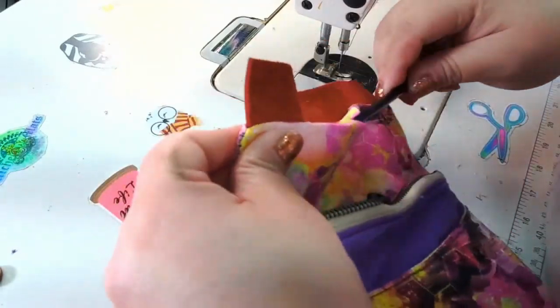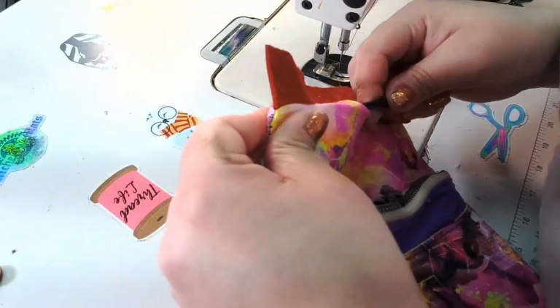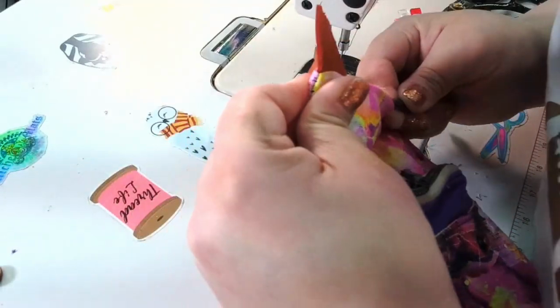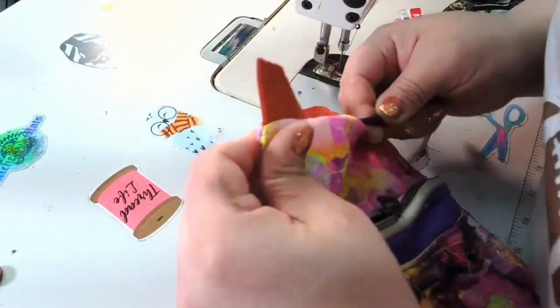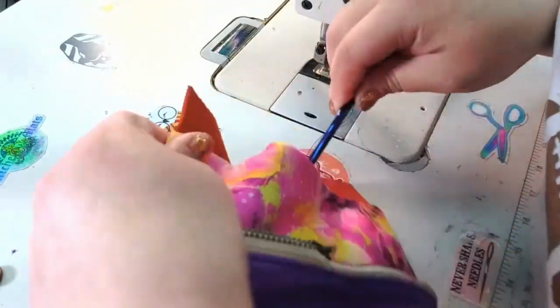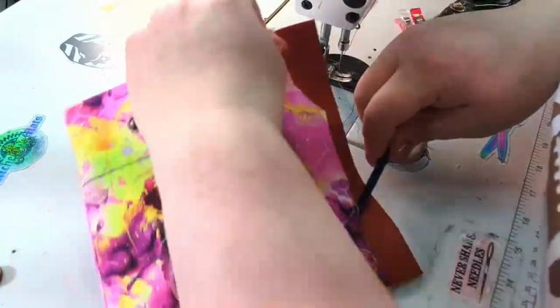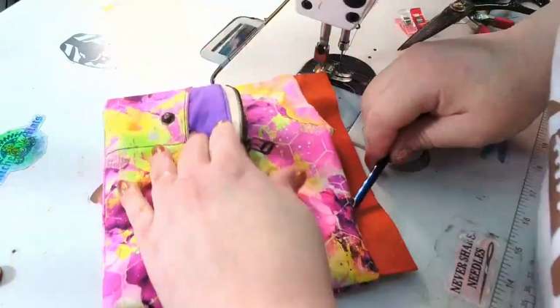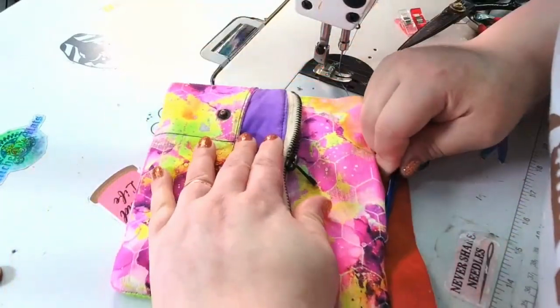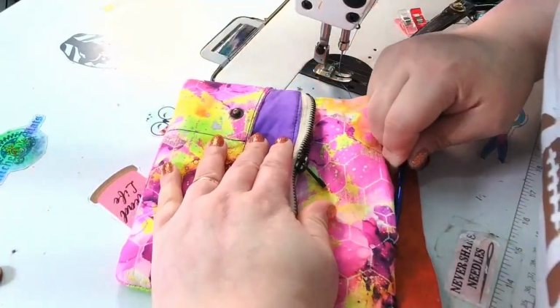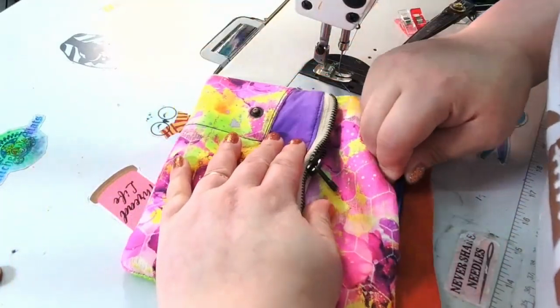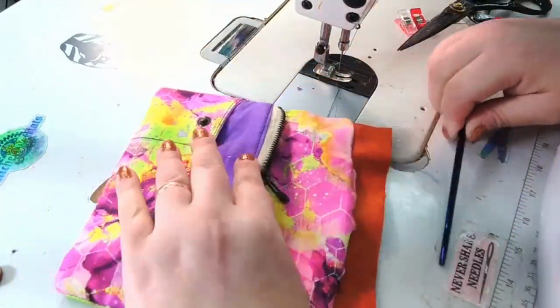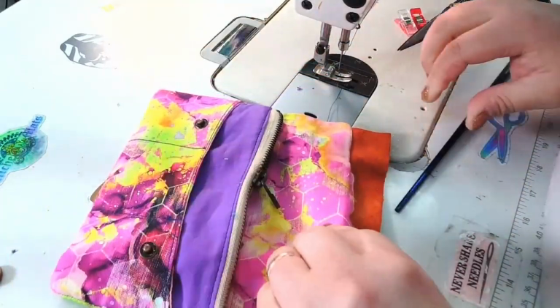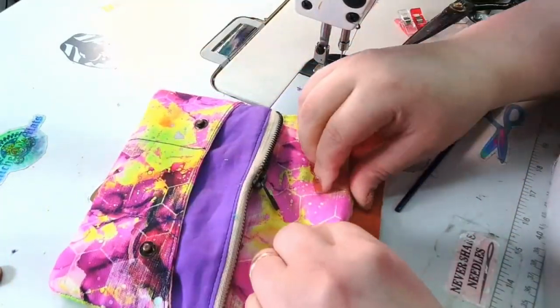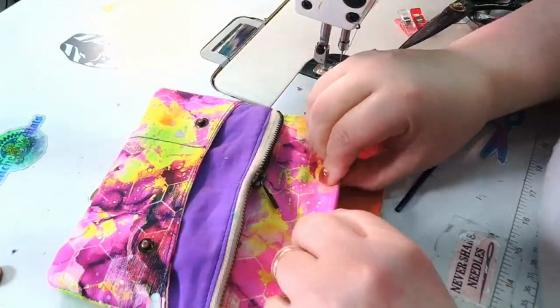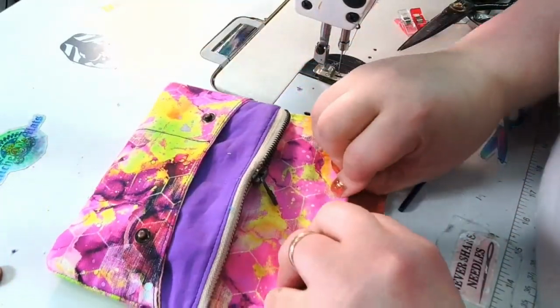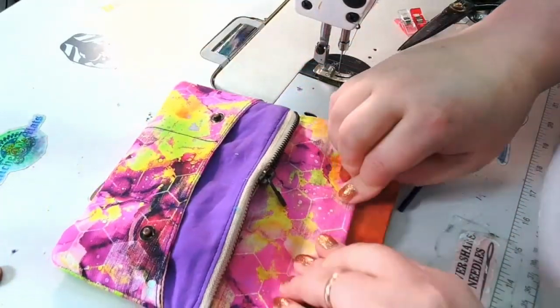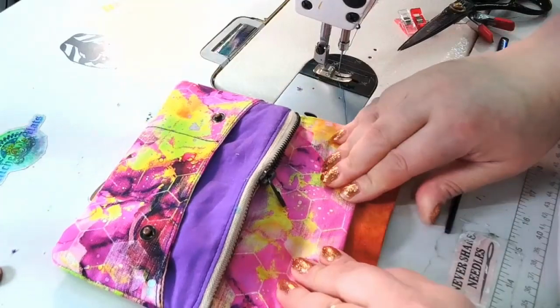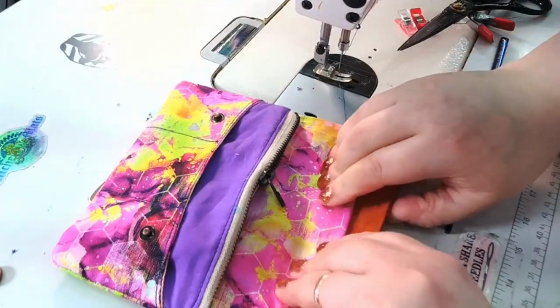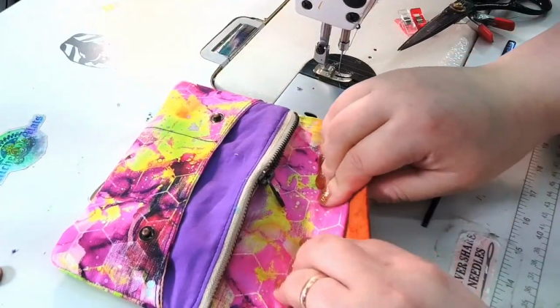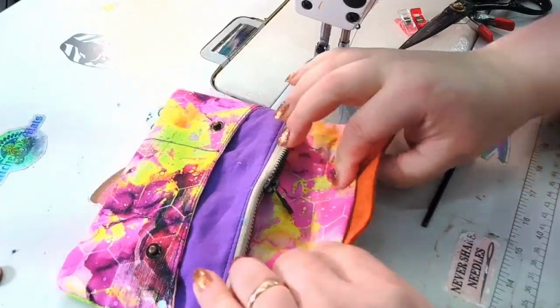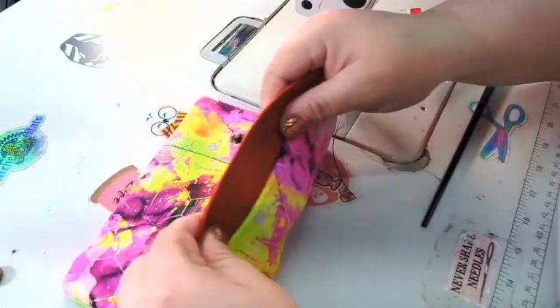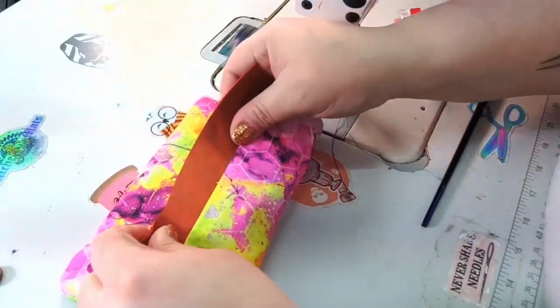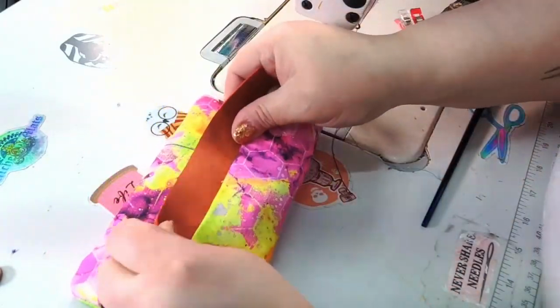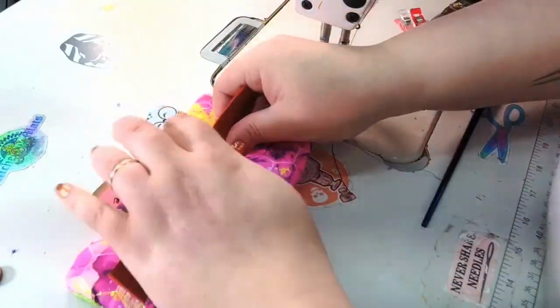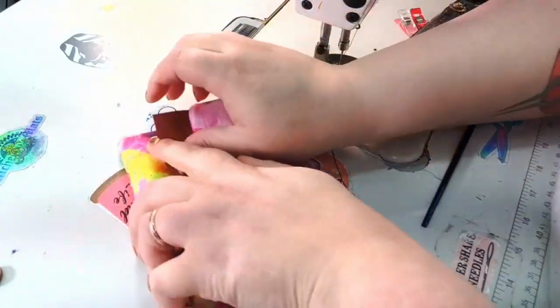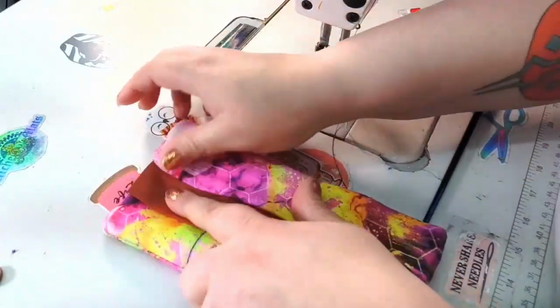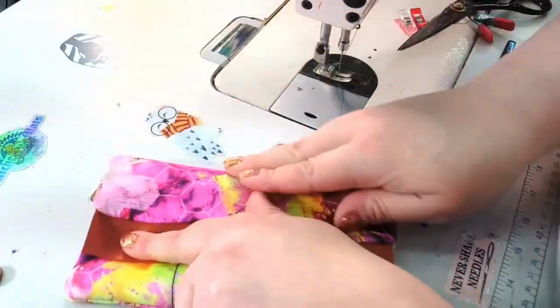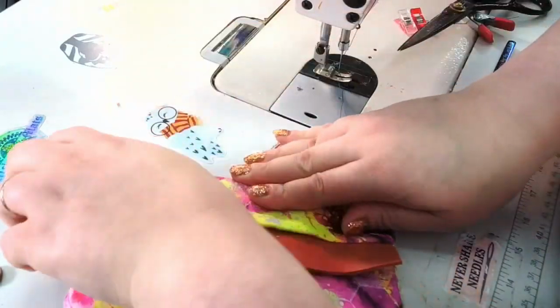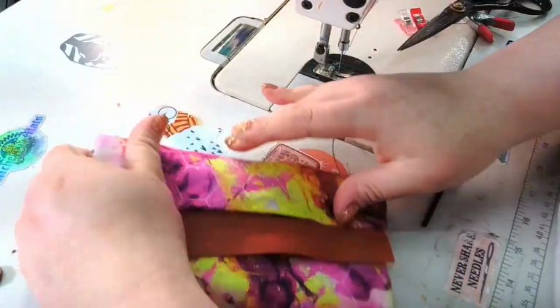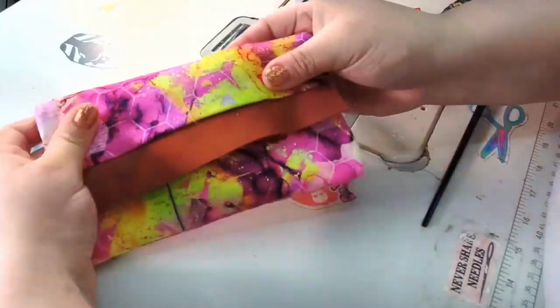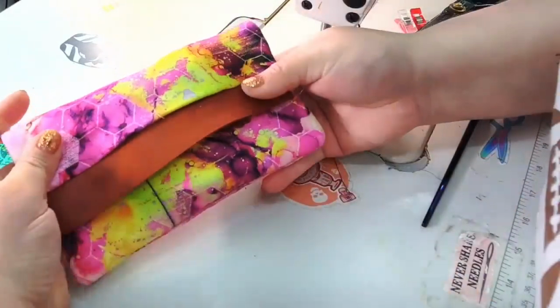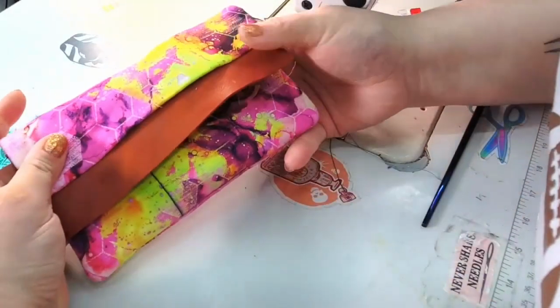Just poking out the corners the best I can — oh, this is looking really spiffy! Oh my goodness, I'm really excited.